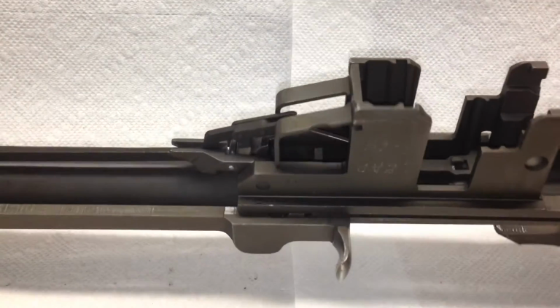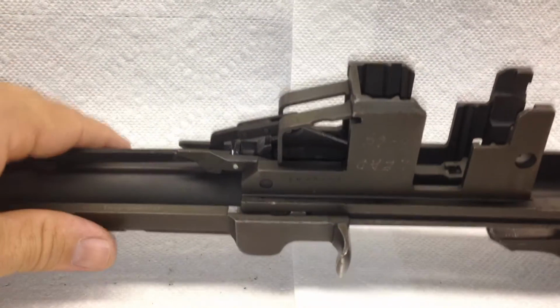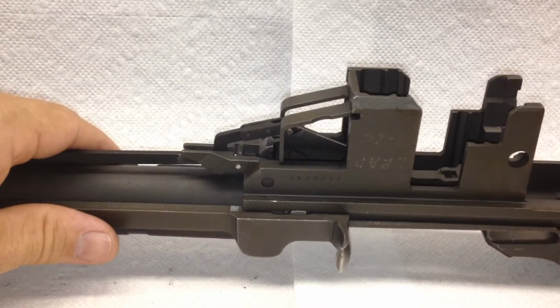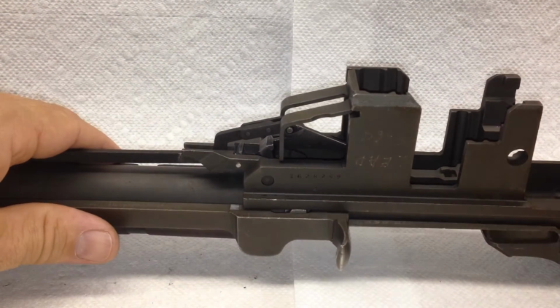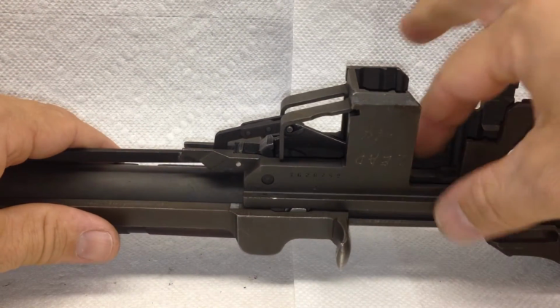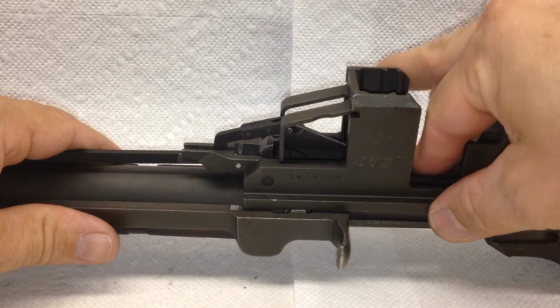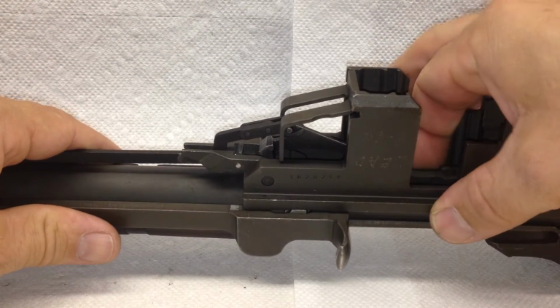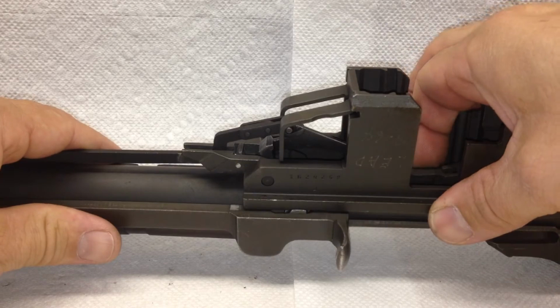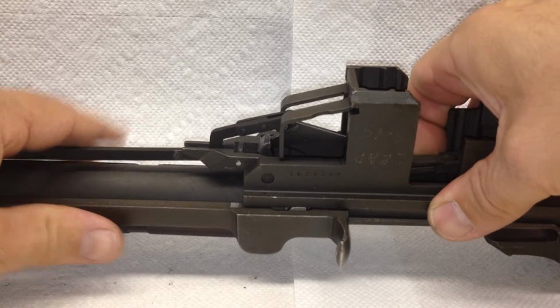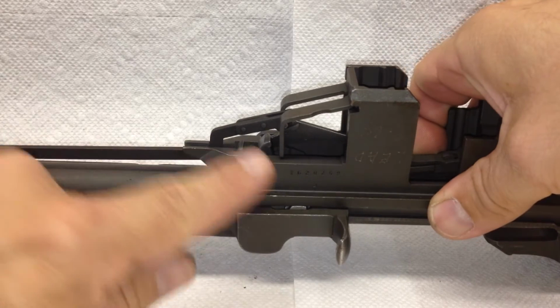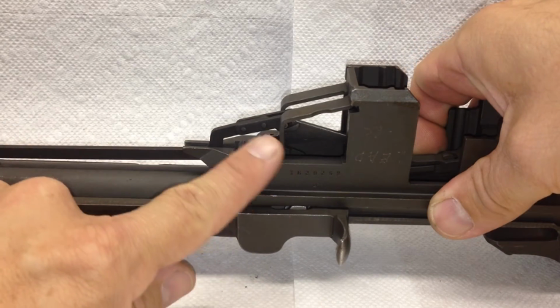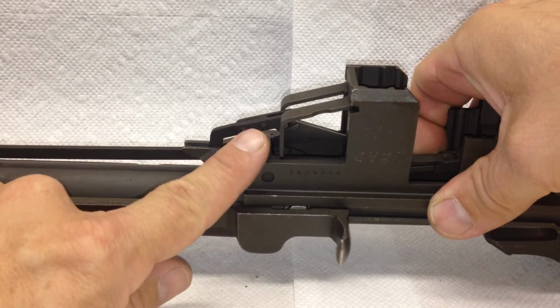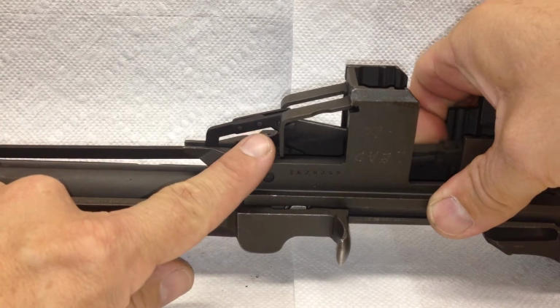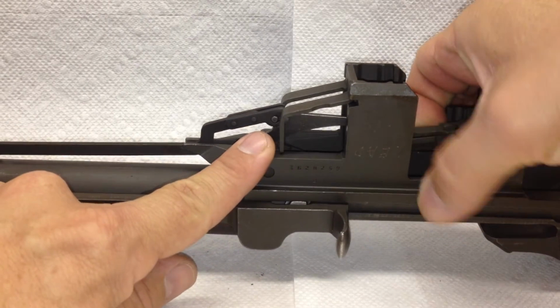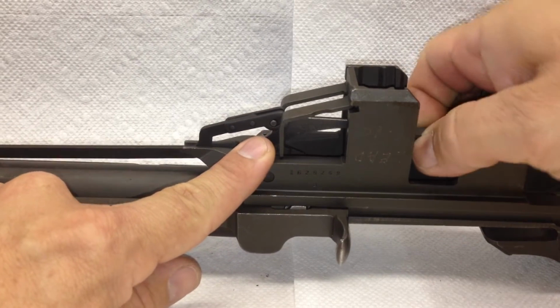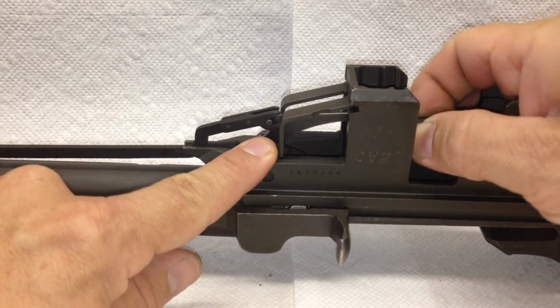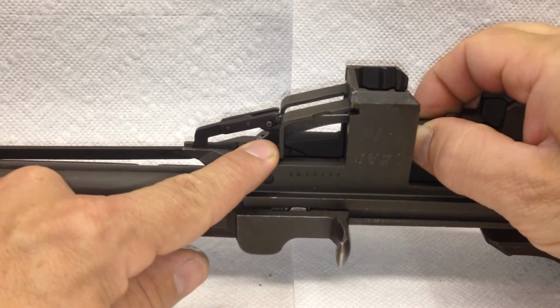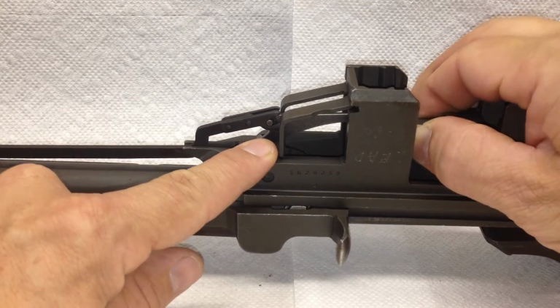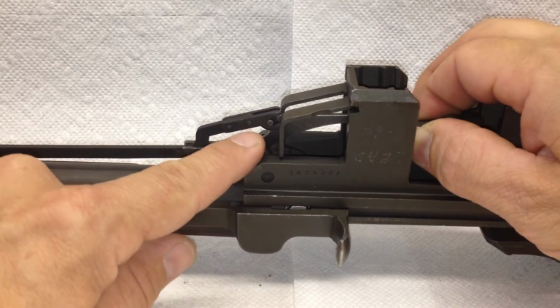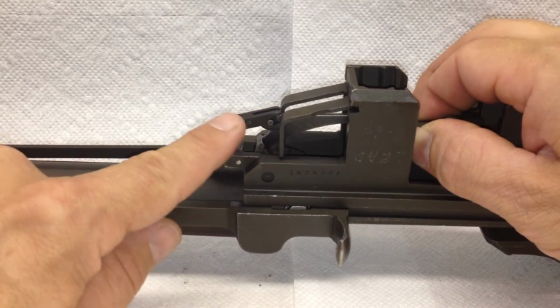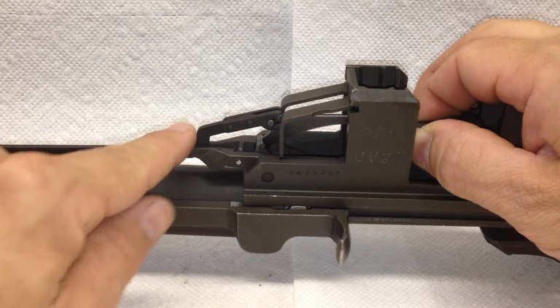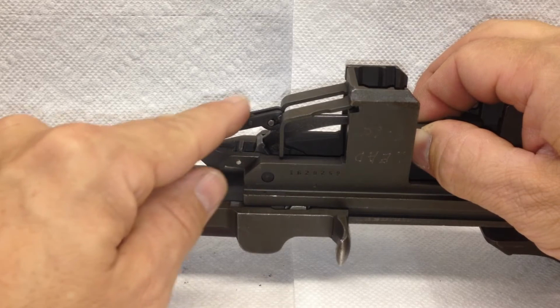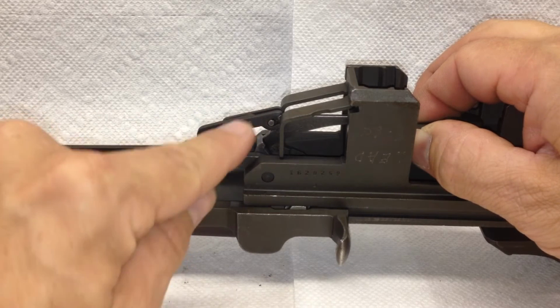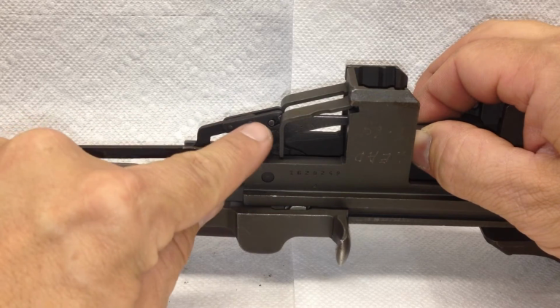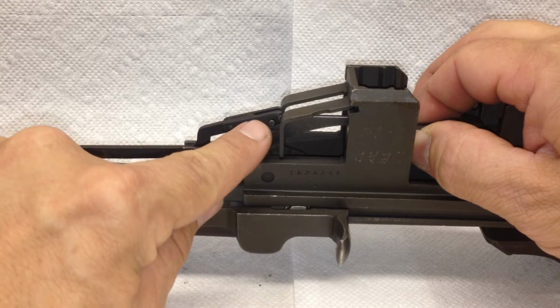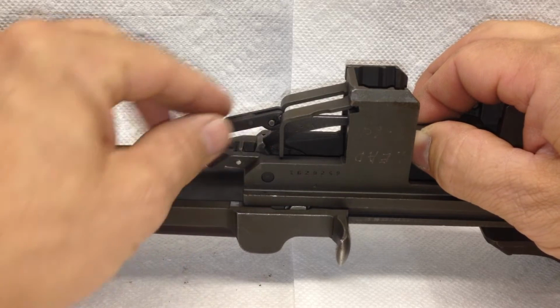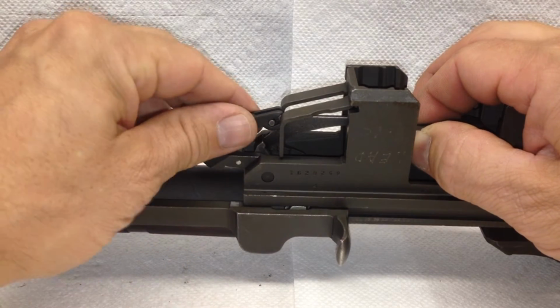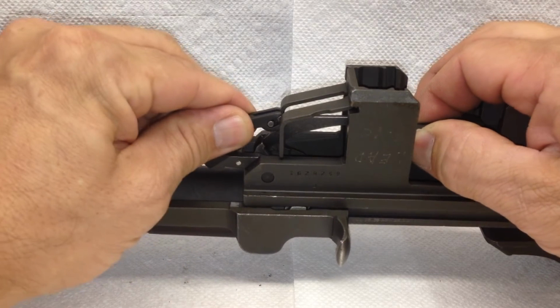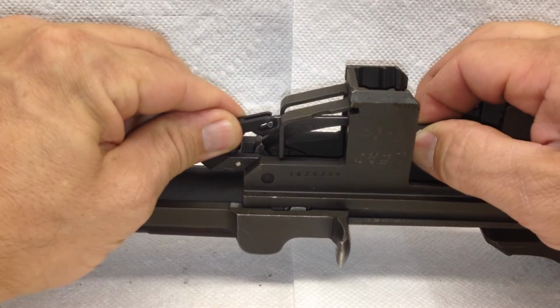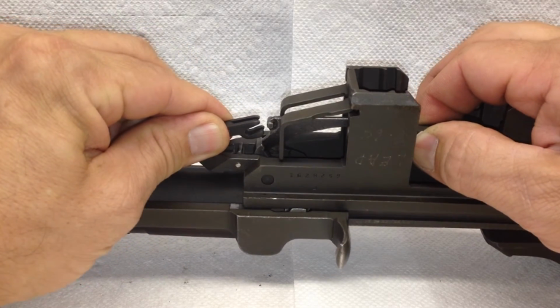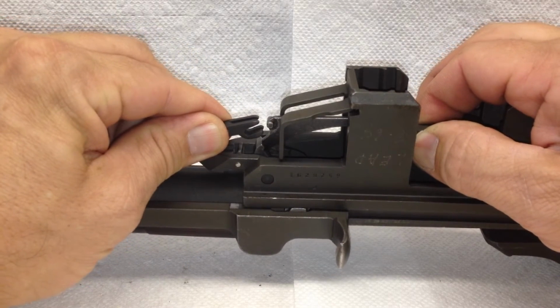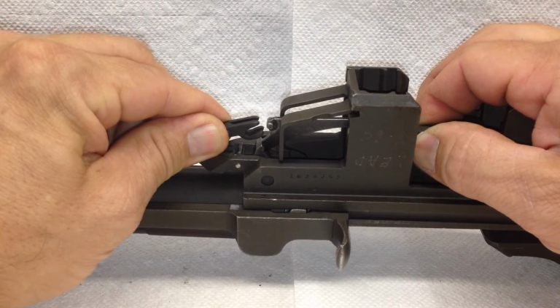The first thing I do is pick up on the follower a little bit, which moves the follower arm a bit and gives me a better grip to see what I'm doing. Pull back towards the muzzle.